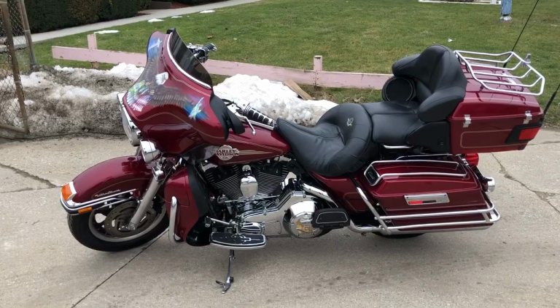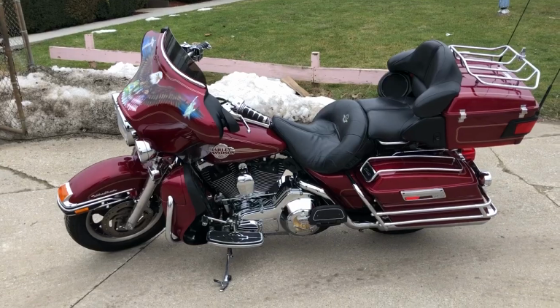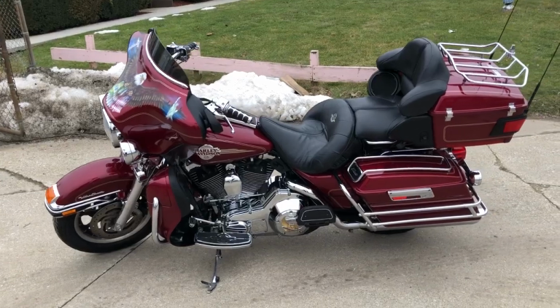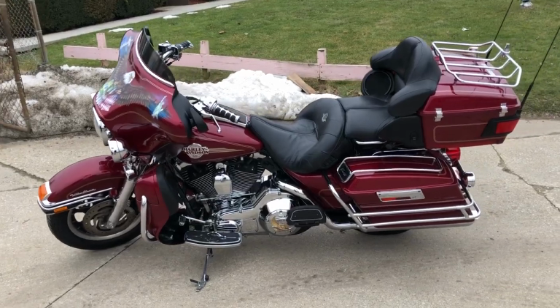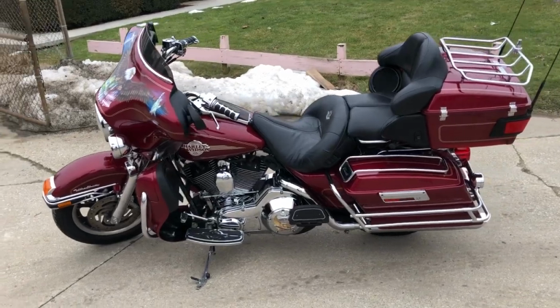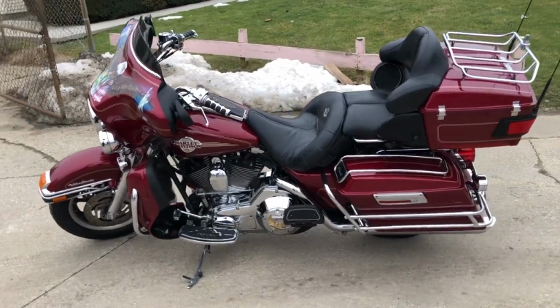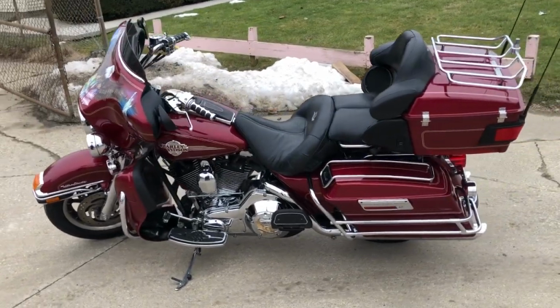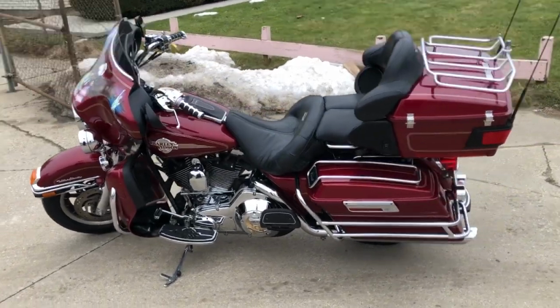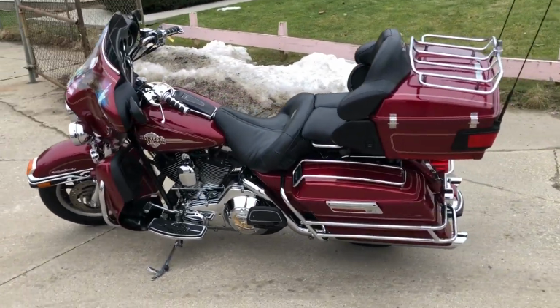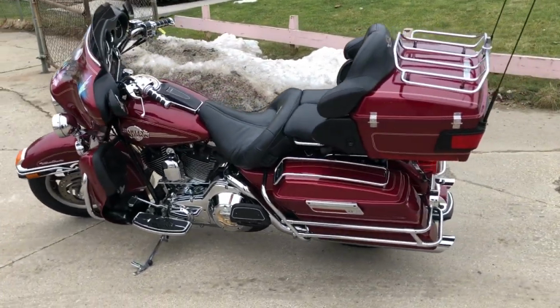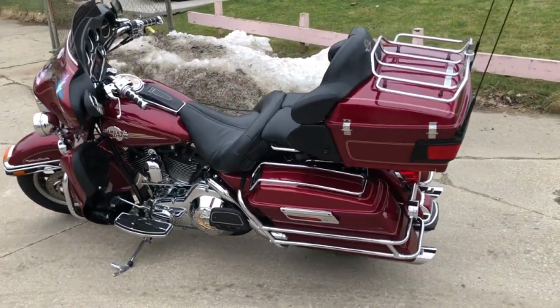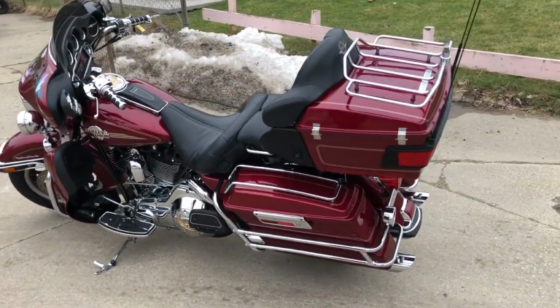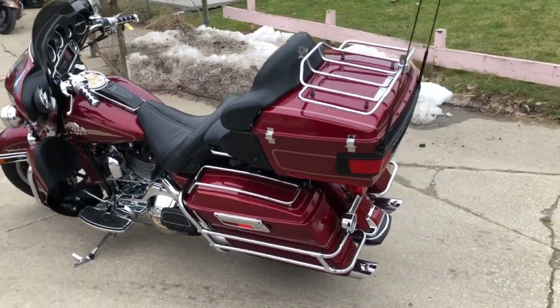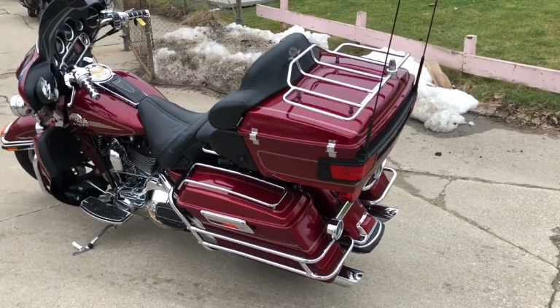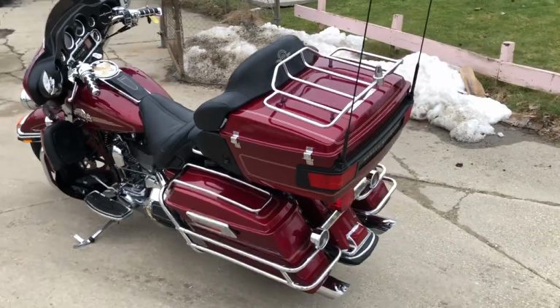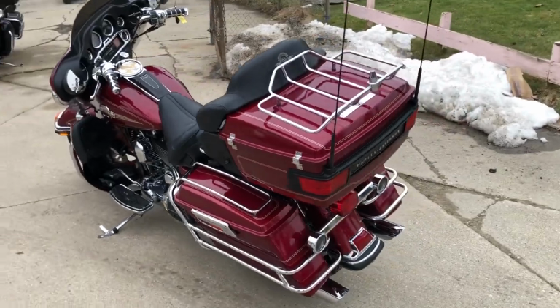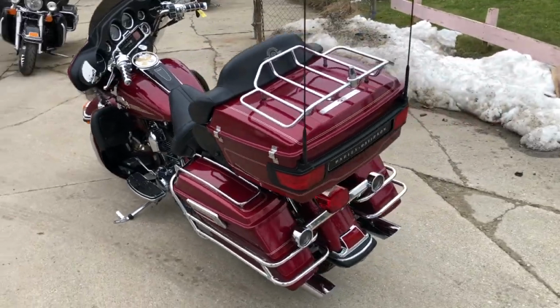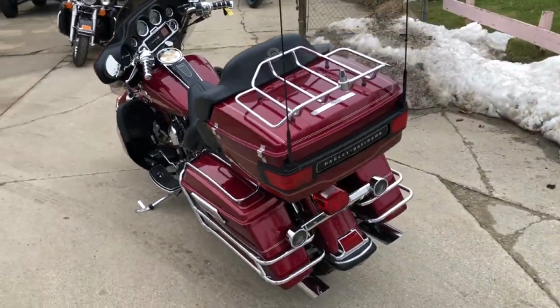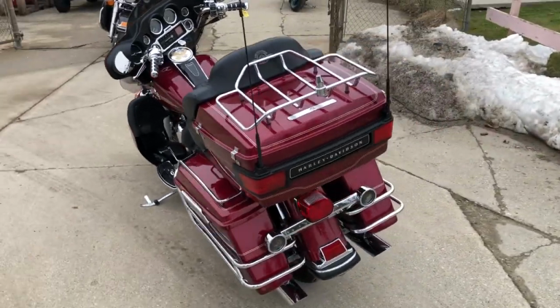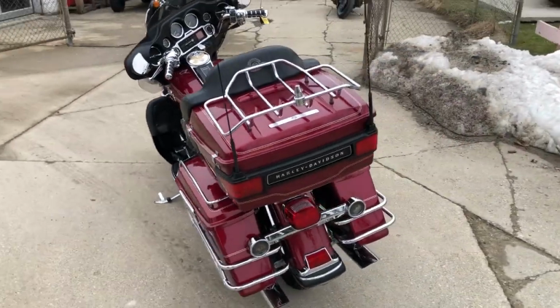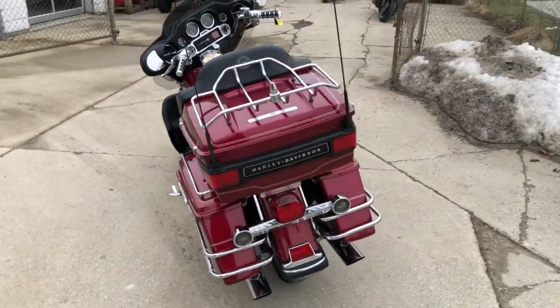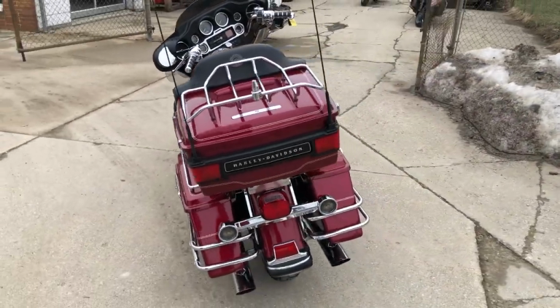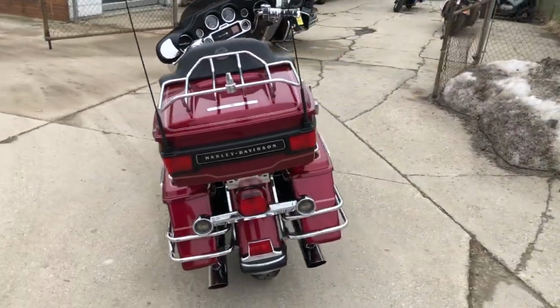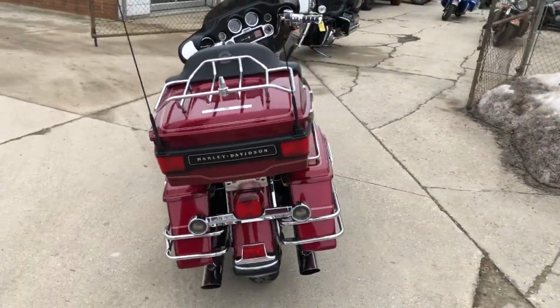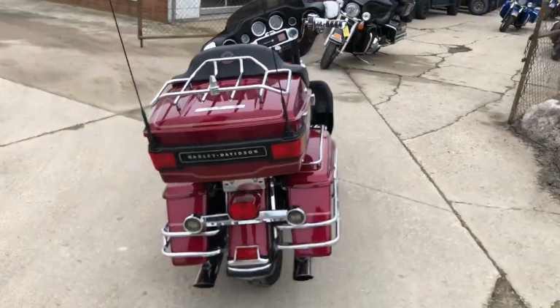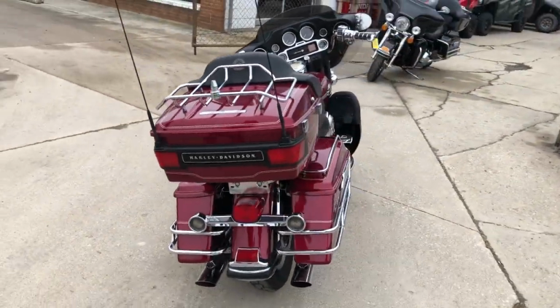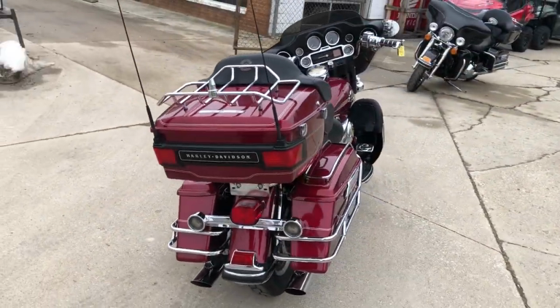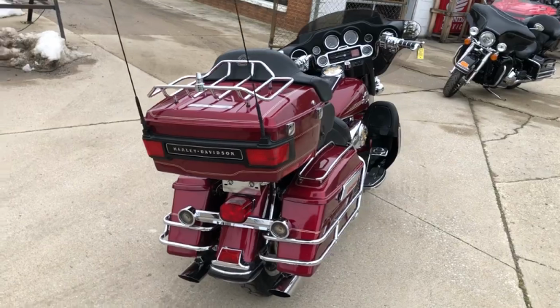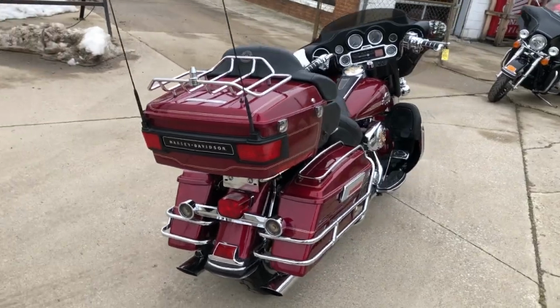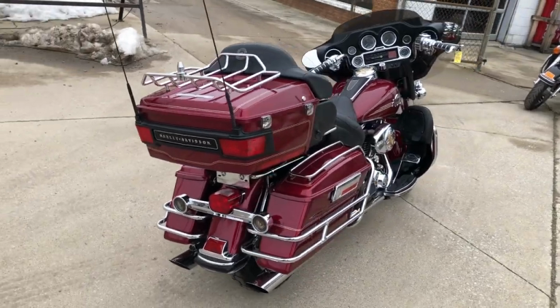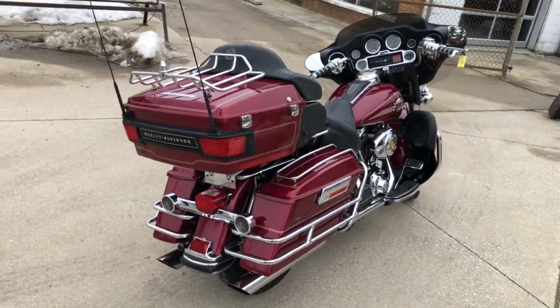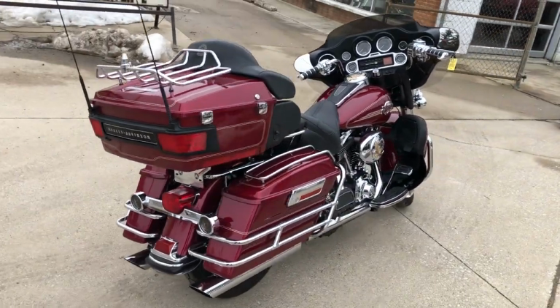Hey guys, ApprovalPowerSports.com here doing some videos on some stuff that just rolled into the showroom. Check this one out — 2005 Ultra Classic for sale, 25,302 original miles. Nice, clean, low mileage bike.